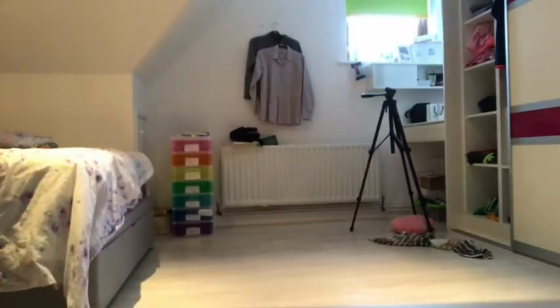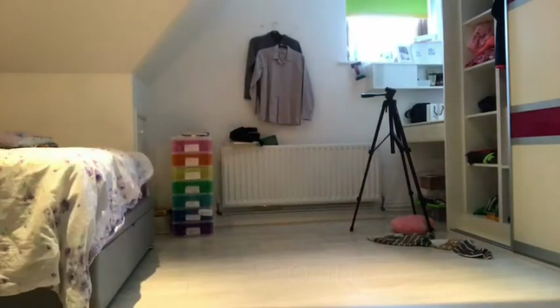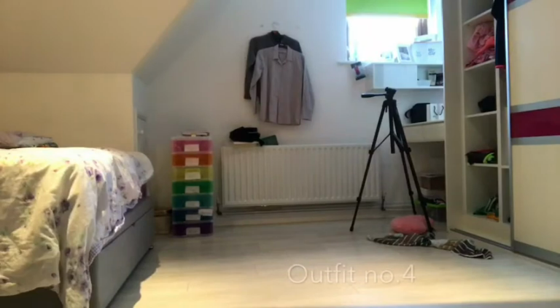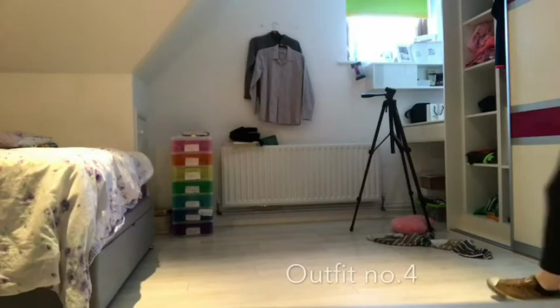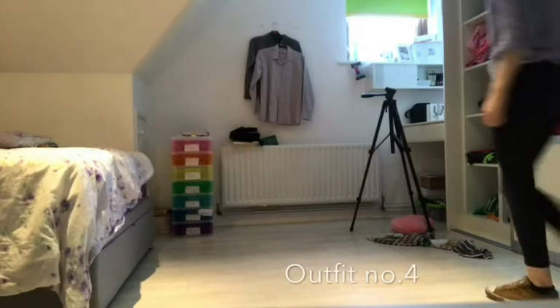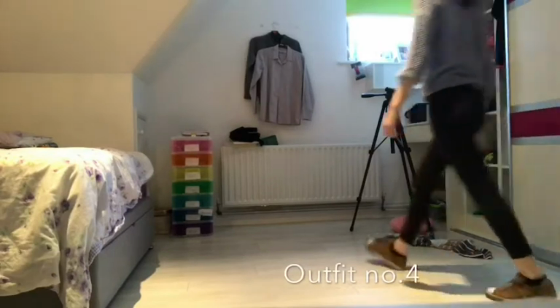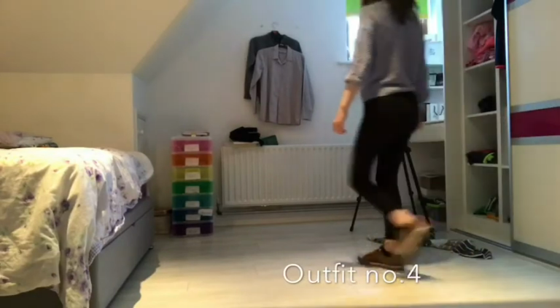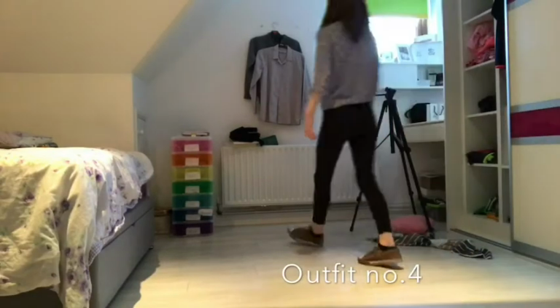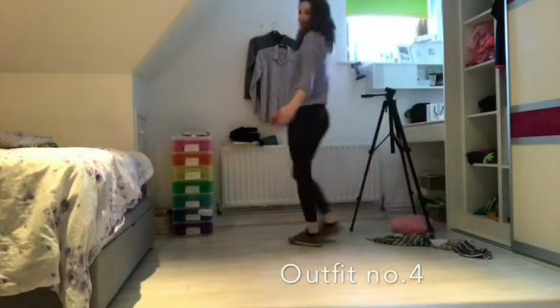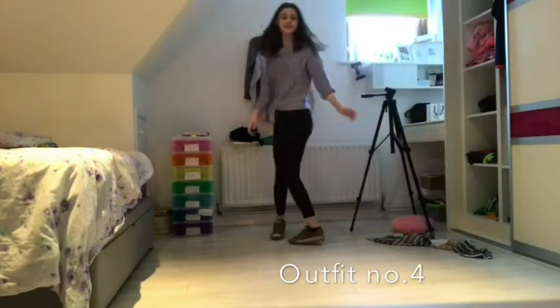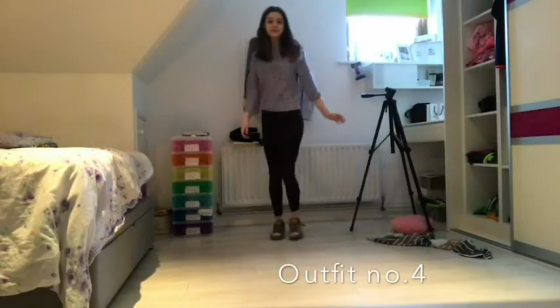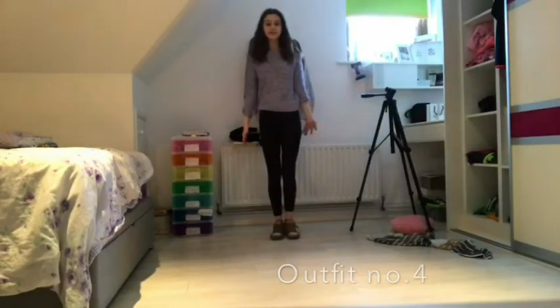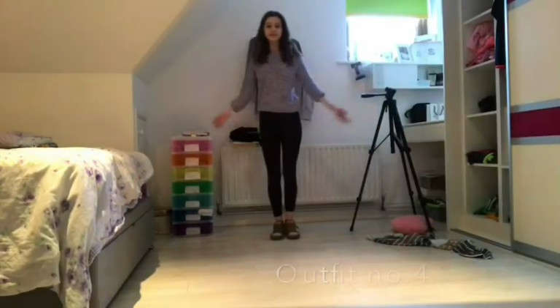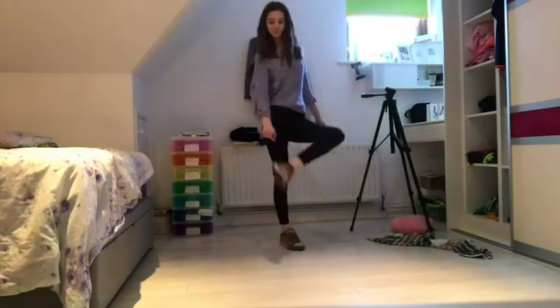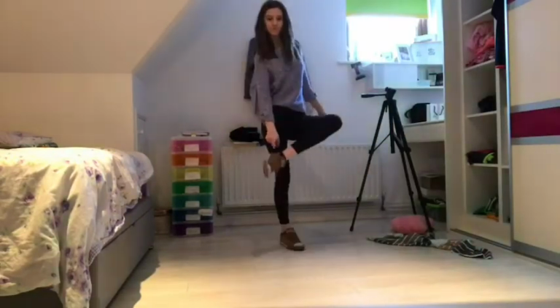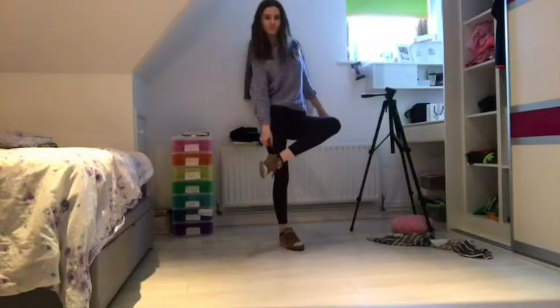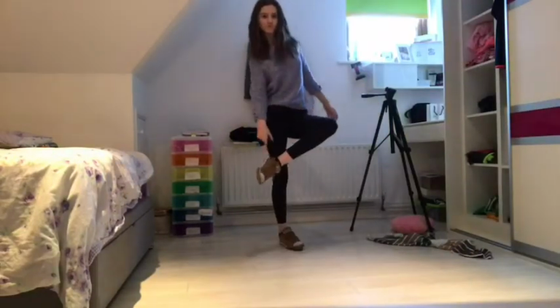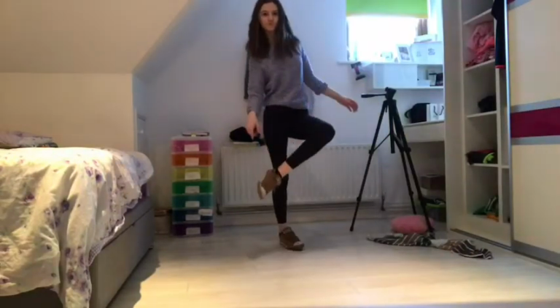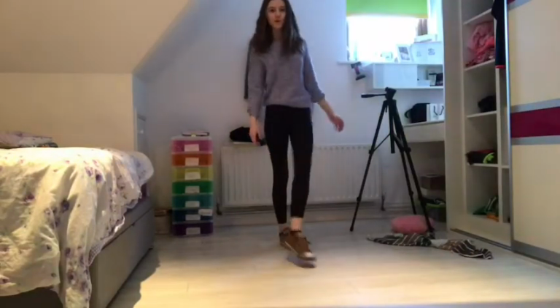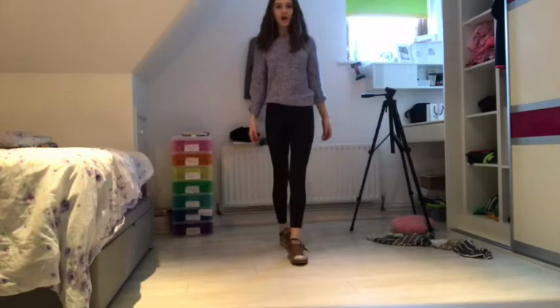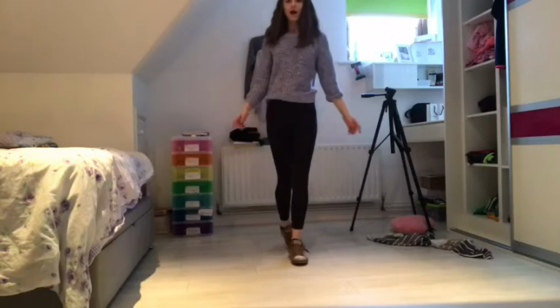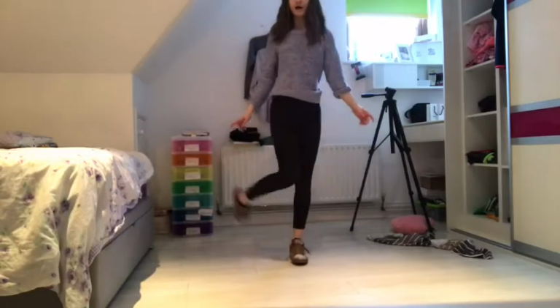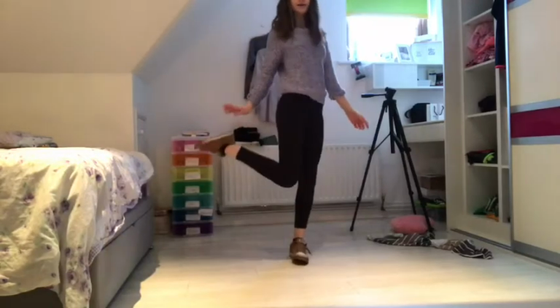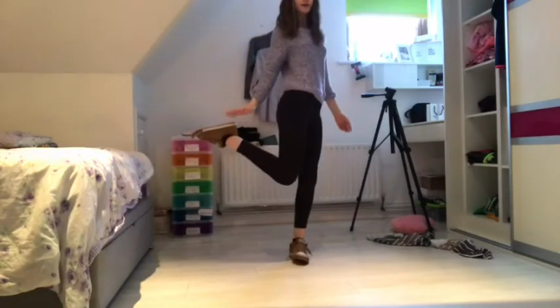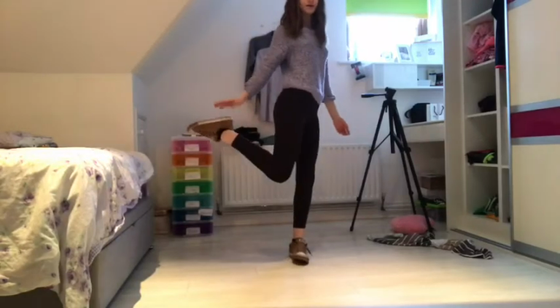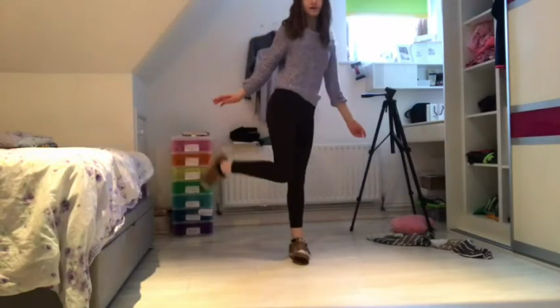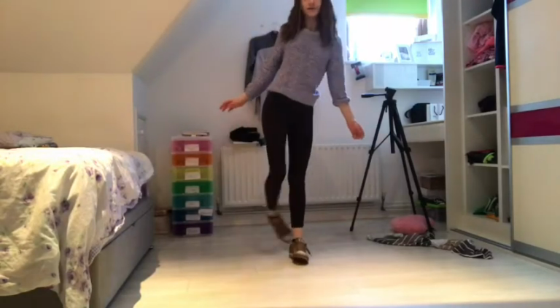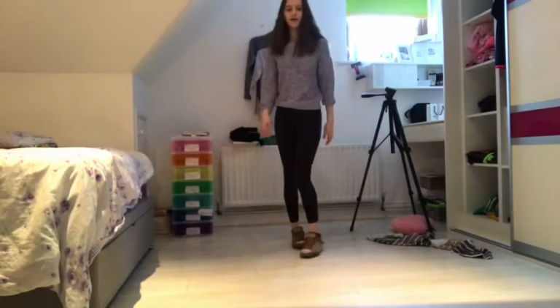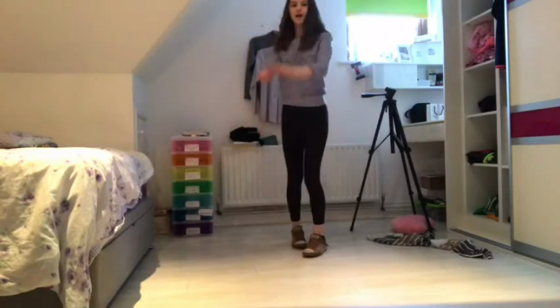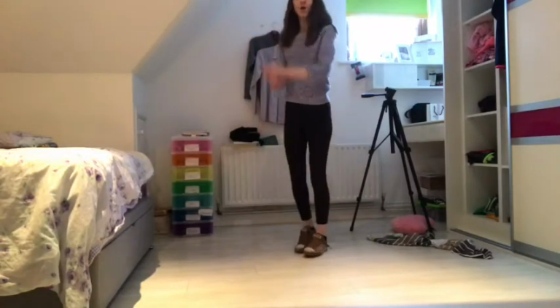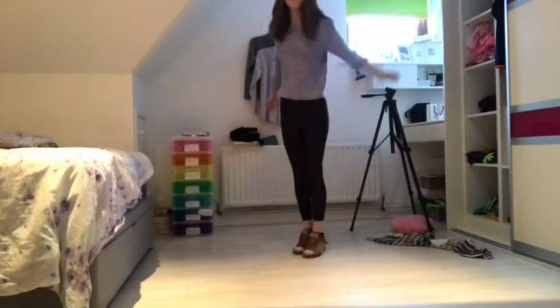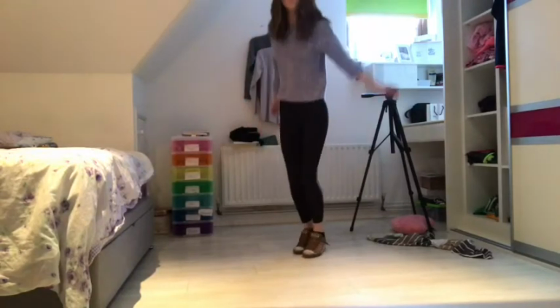This is another one of my casual outfits. I have brown converse shoes, some Penny's leggings and a New Look top.